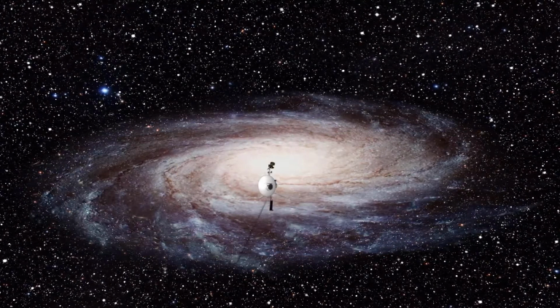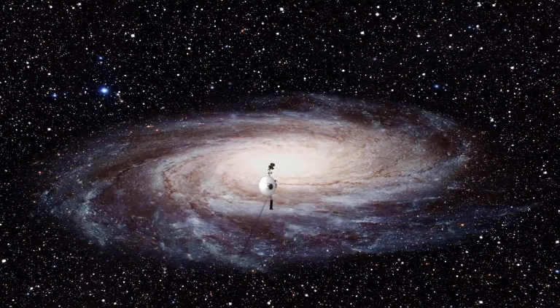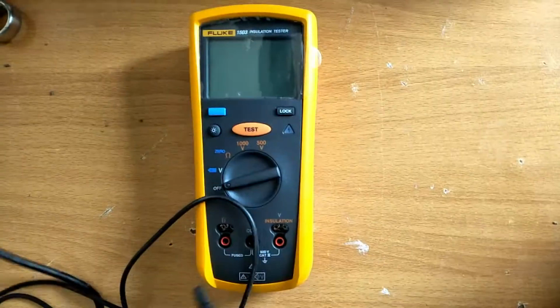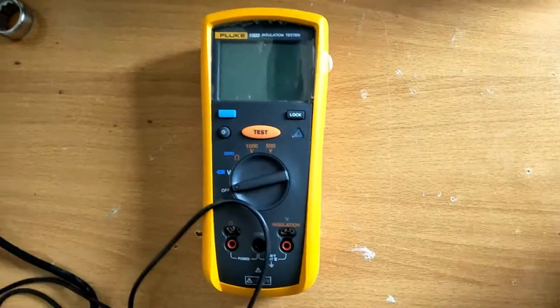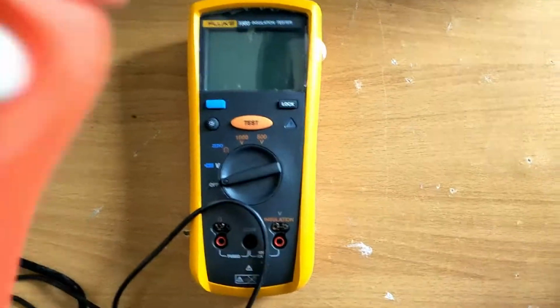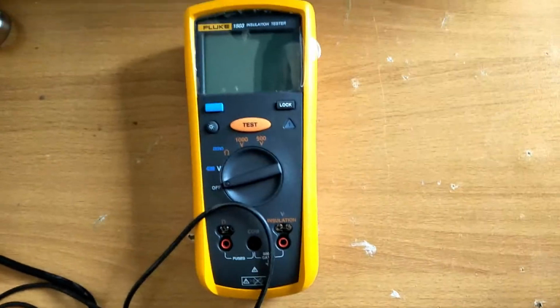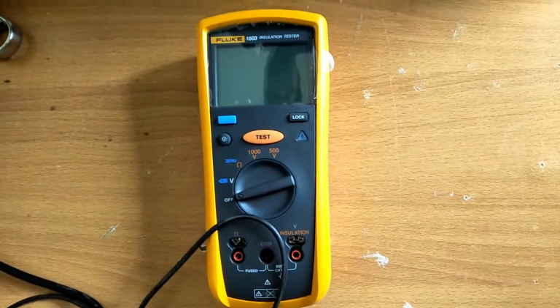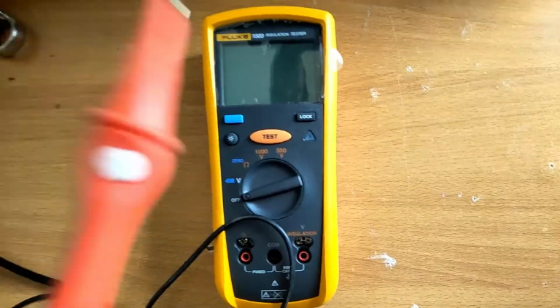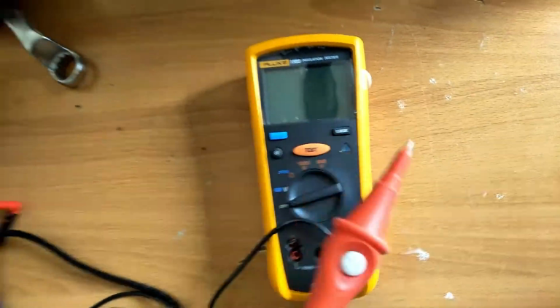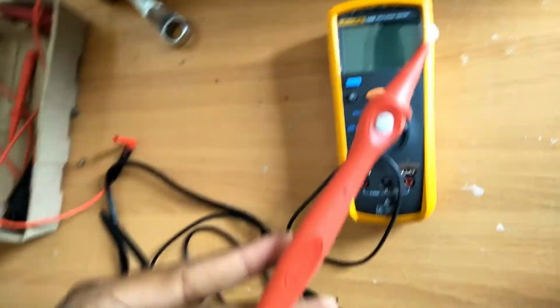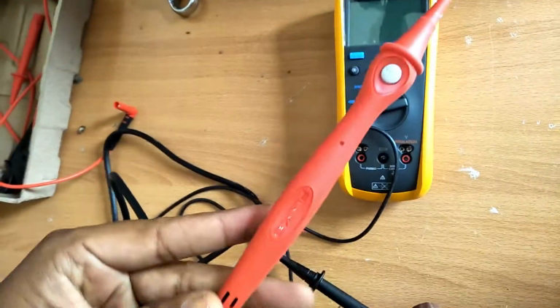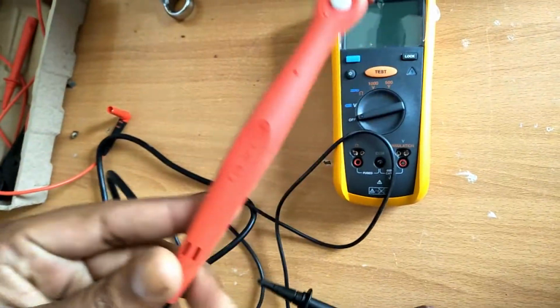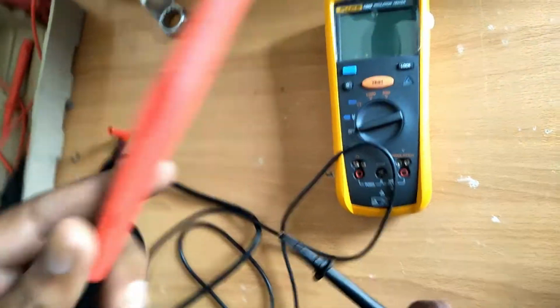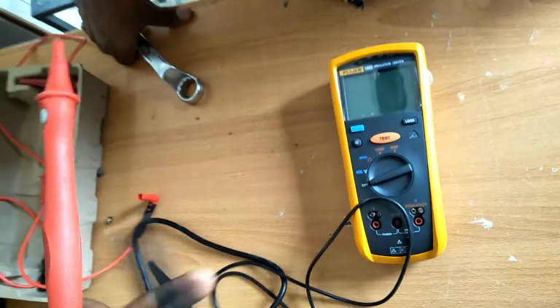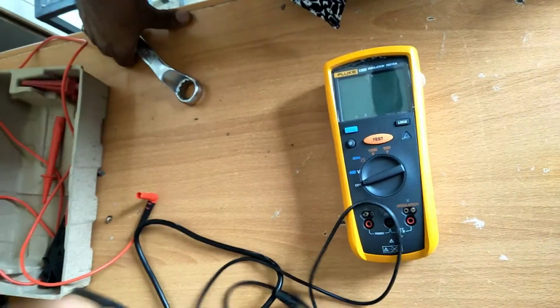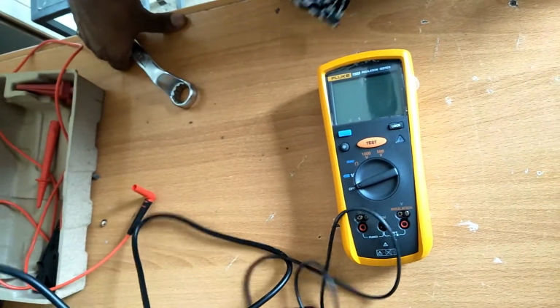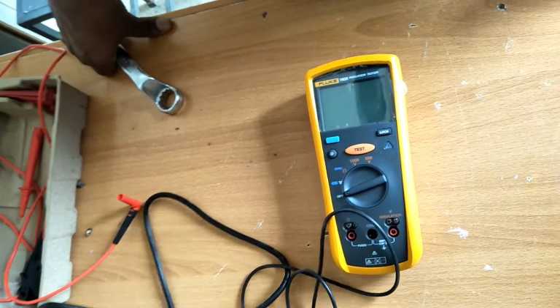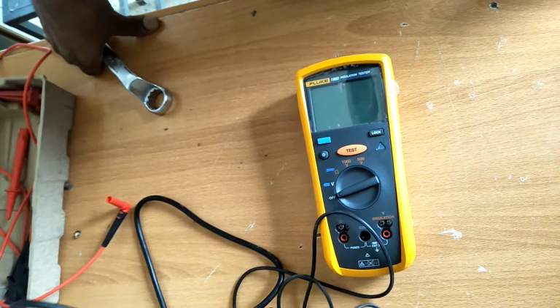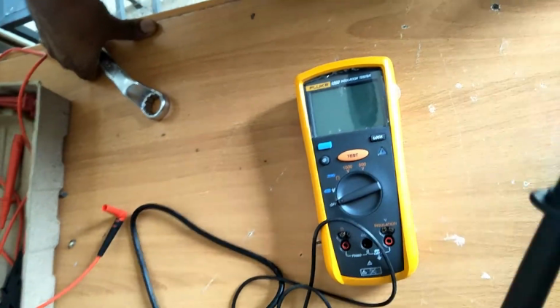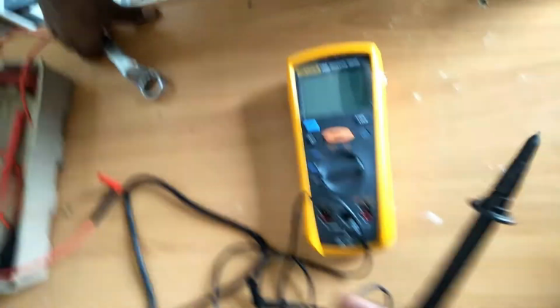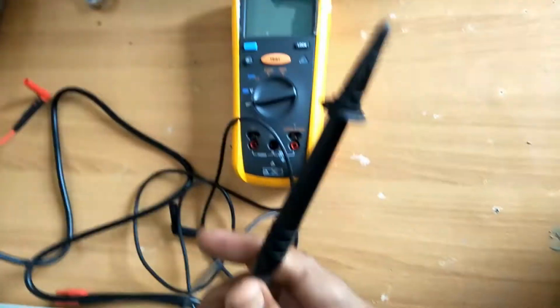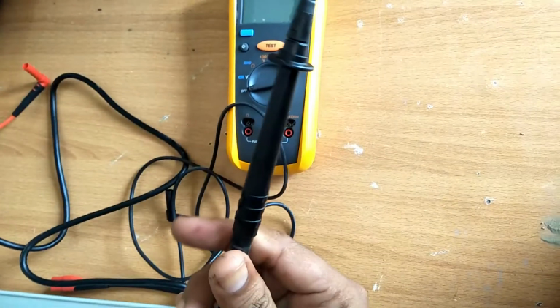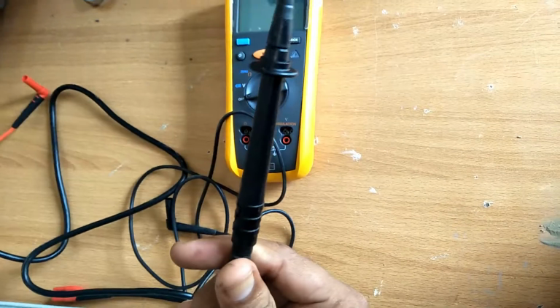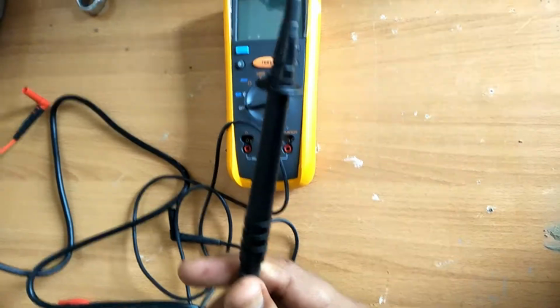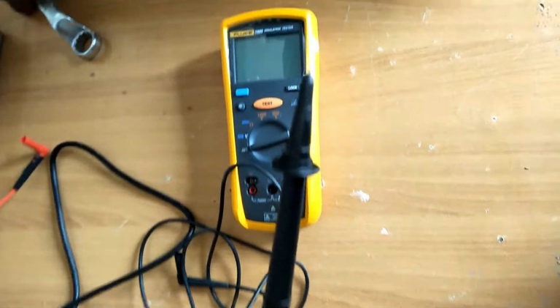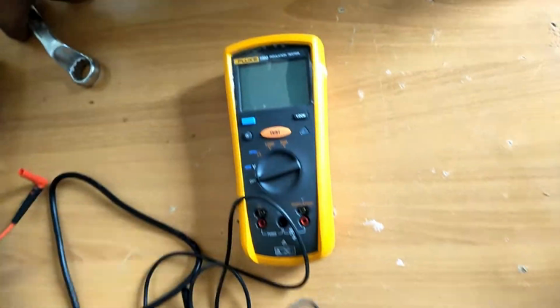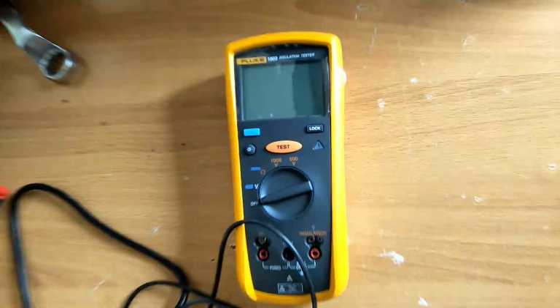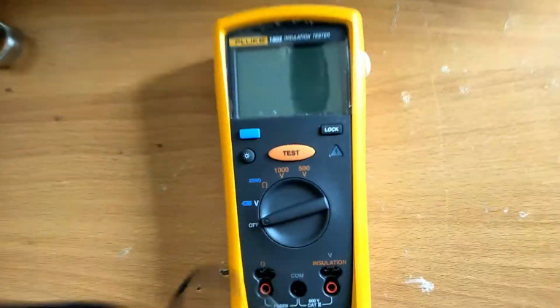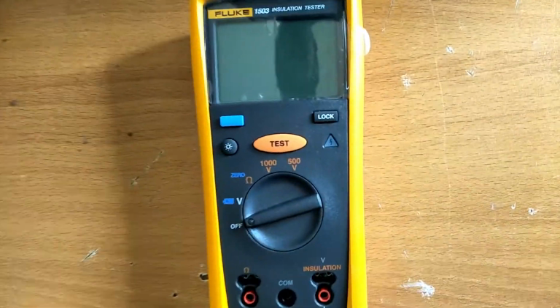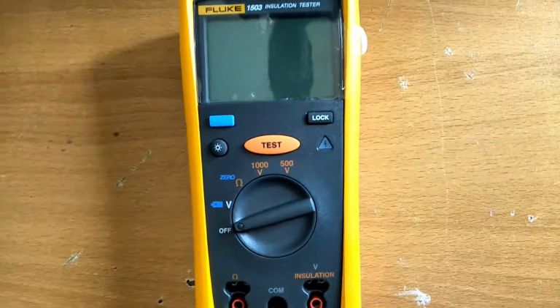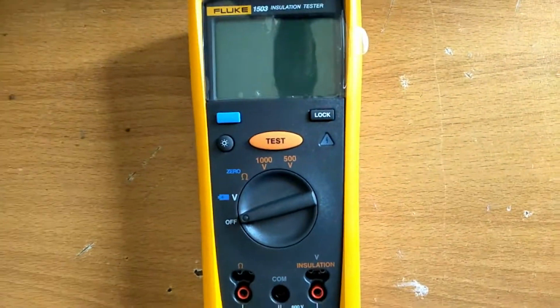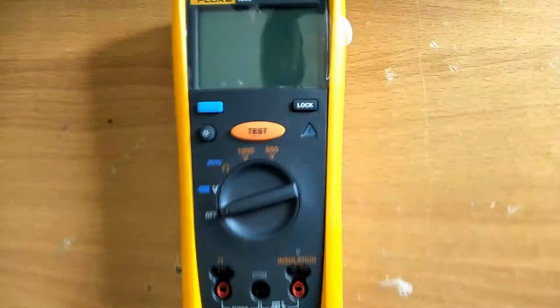Welcome to the channel The Practical Study. Today we are going to discuss how to check continuity in megger testing on a bus bar.